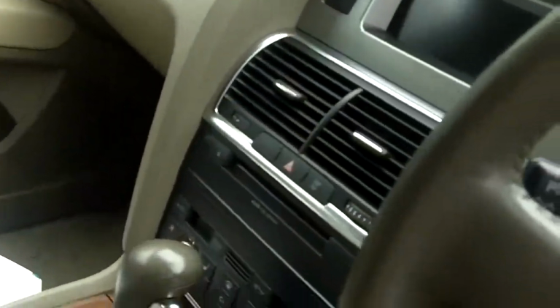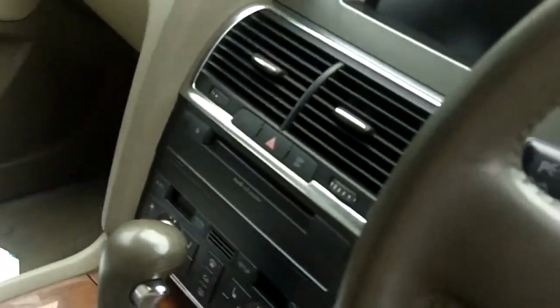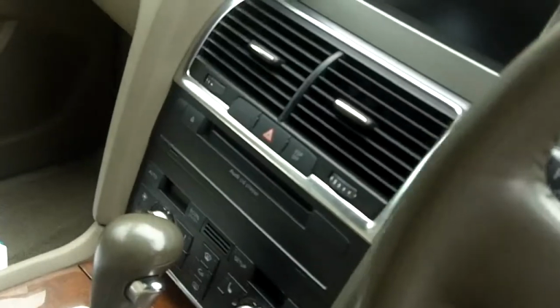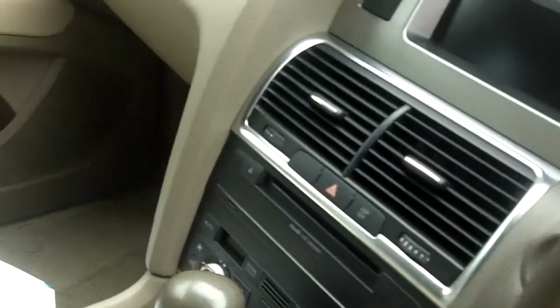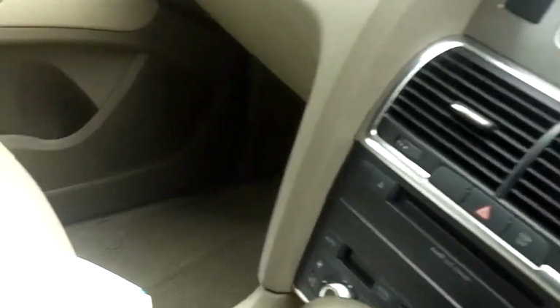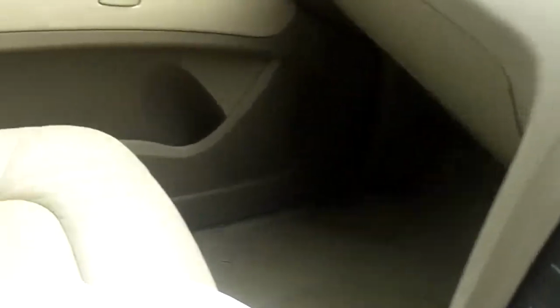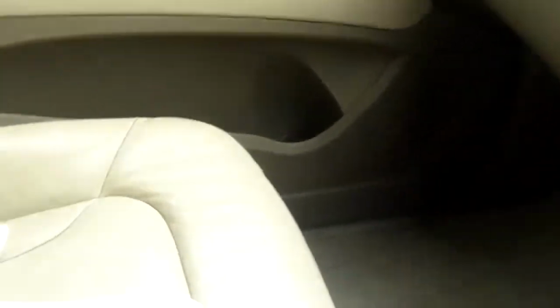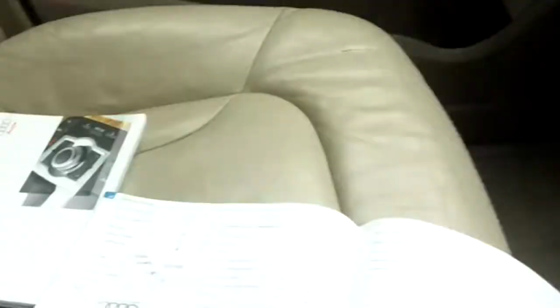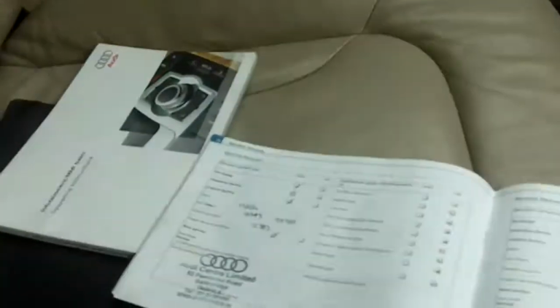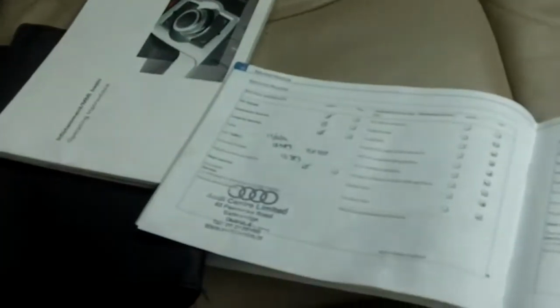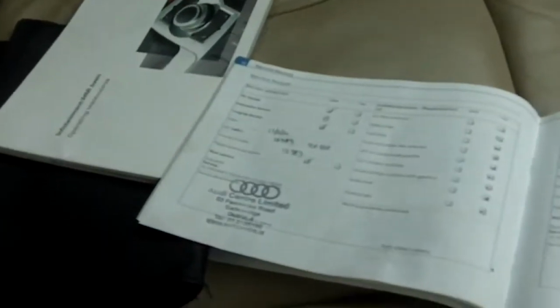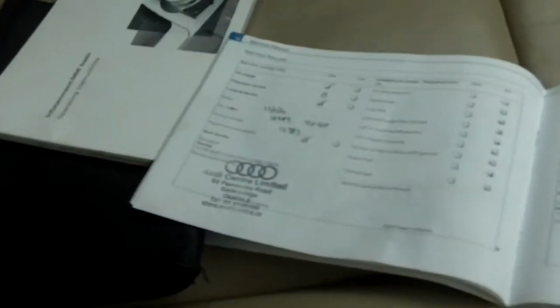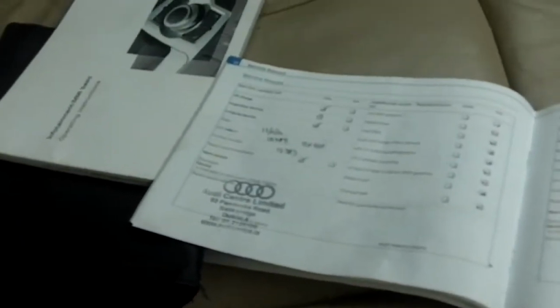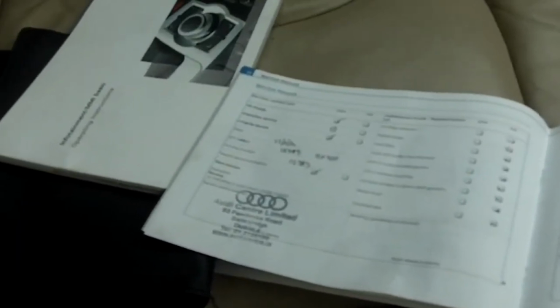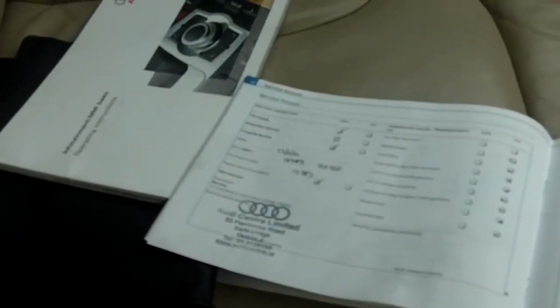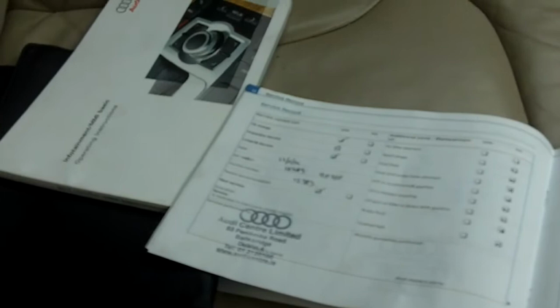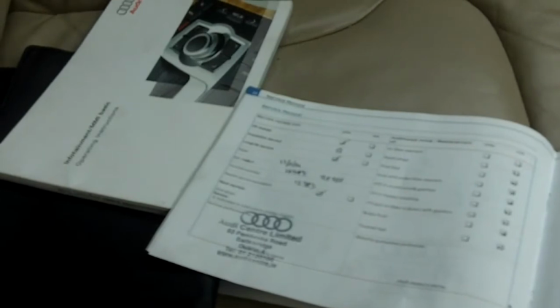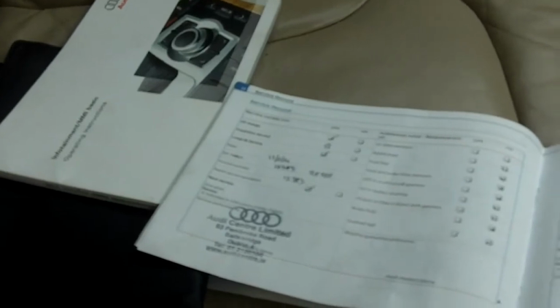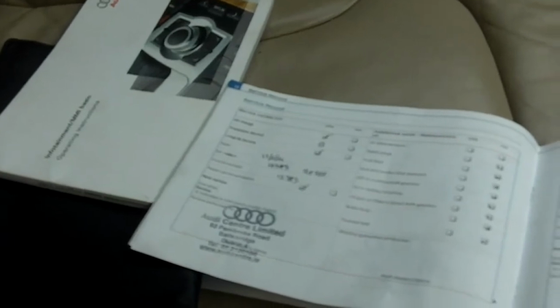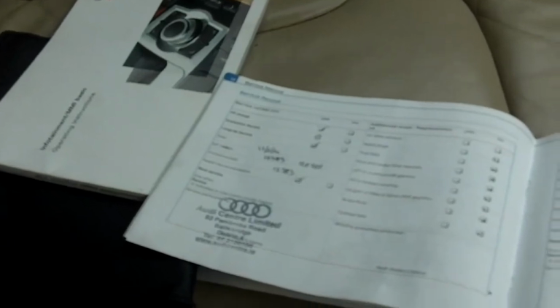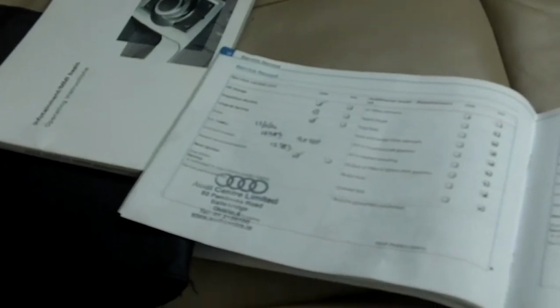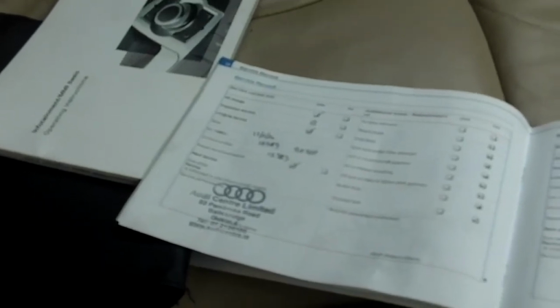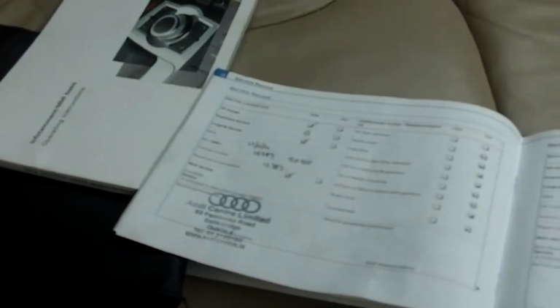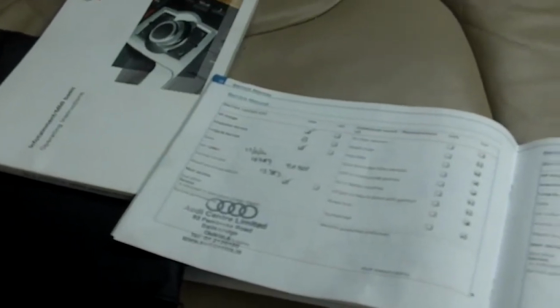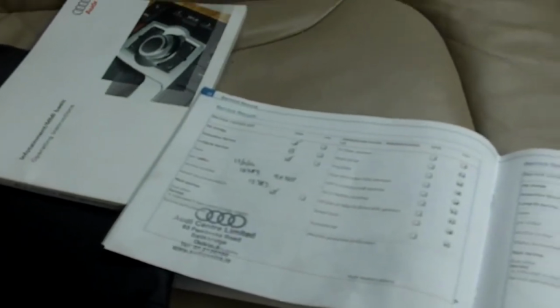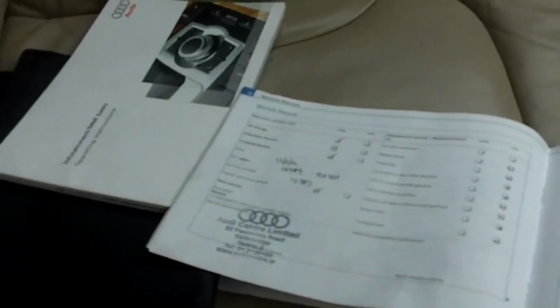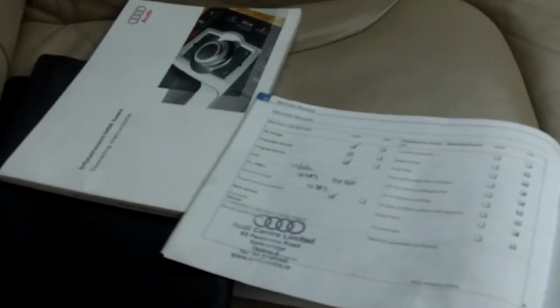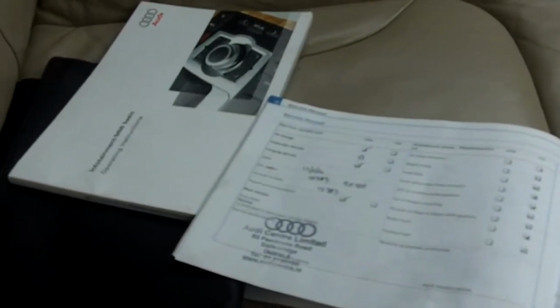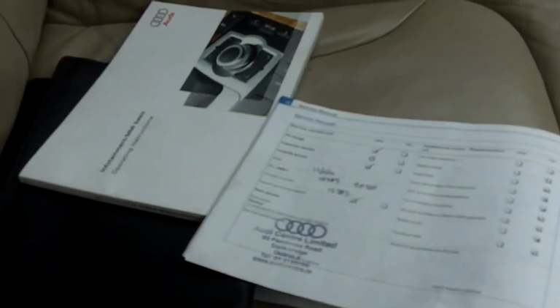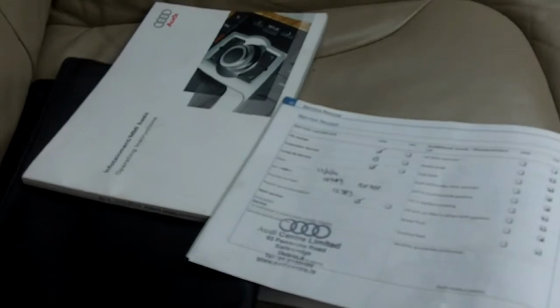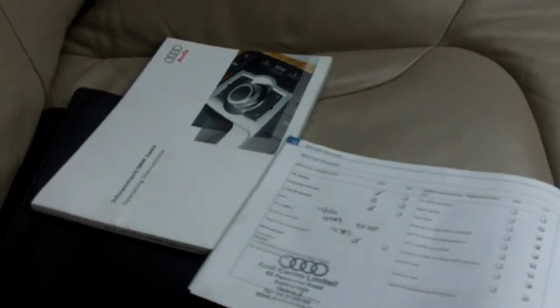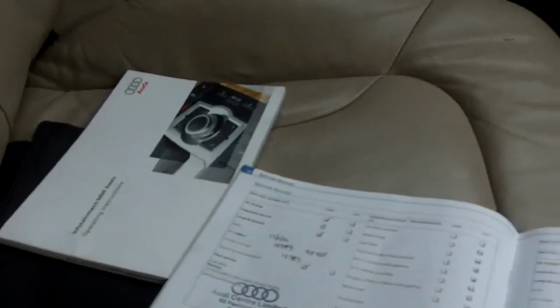There are 2 keys. Full service history between Audi Centre and Belgaard Motors — last serviced in 2014 with 90,000 km.